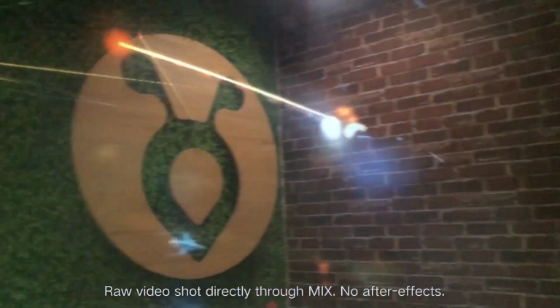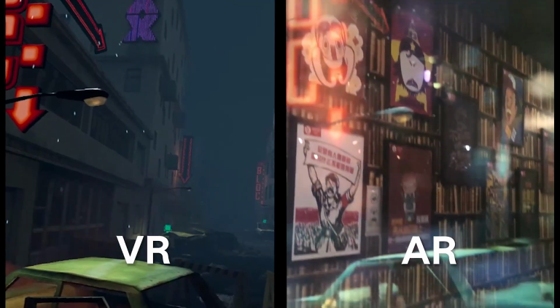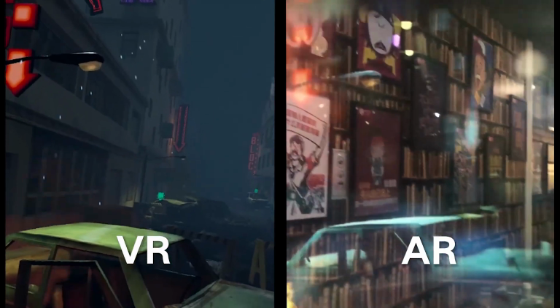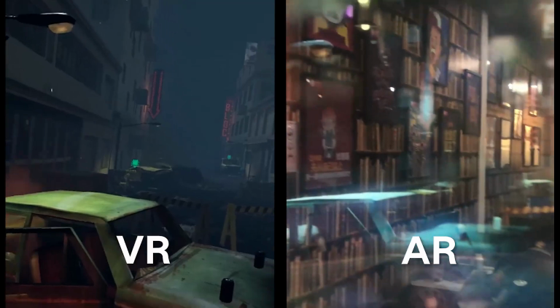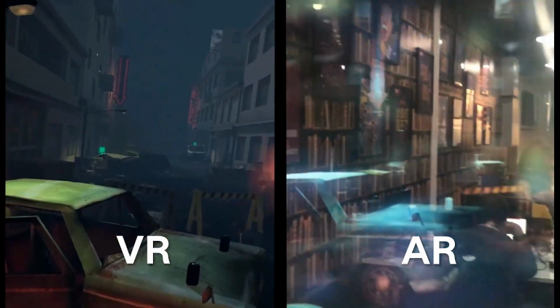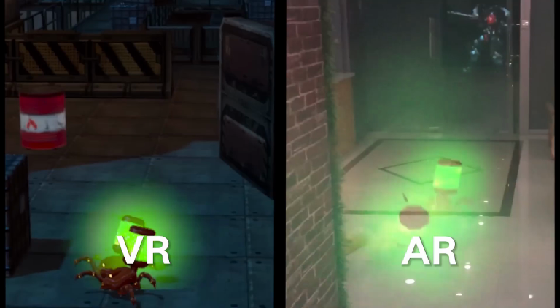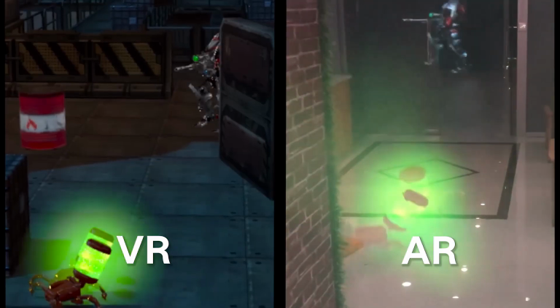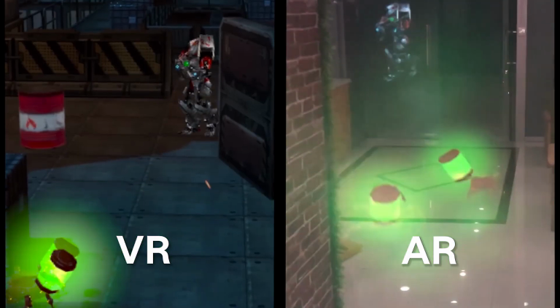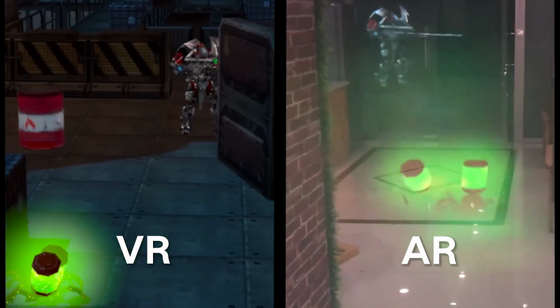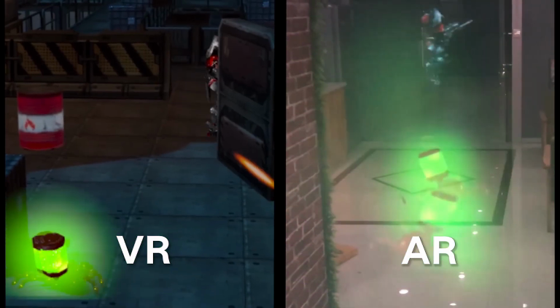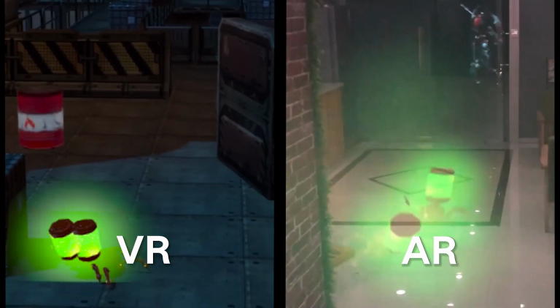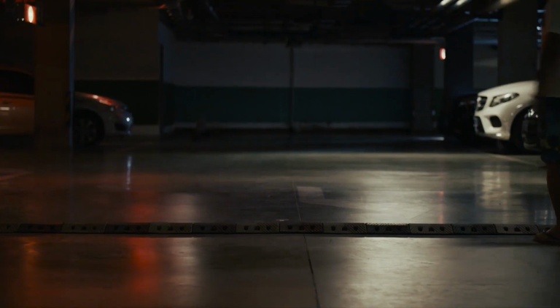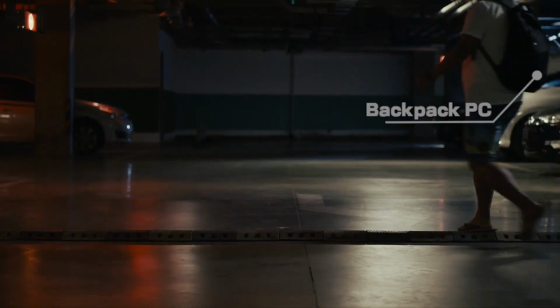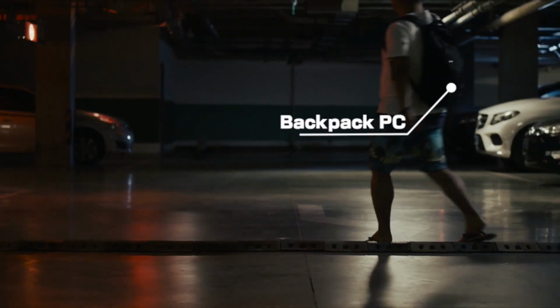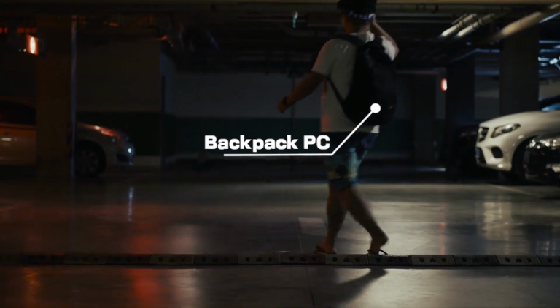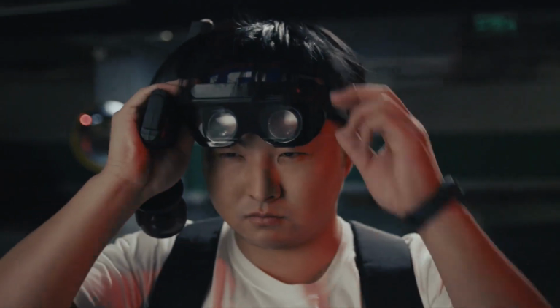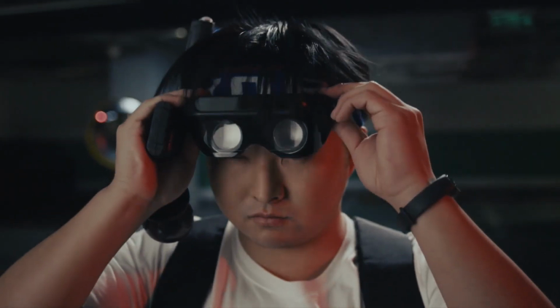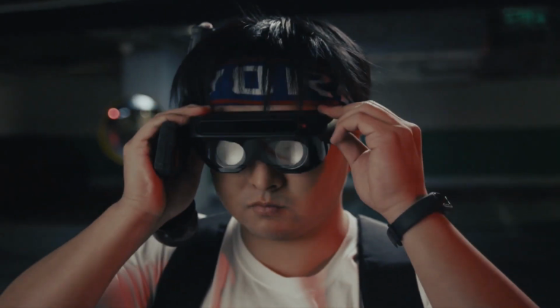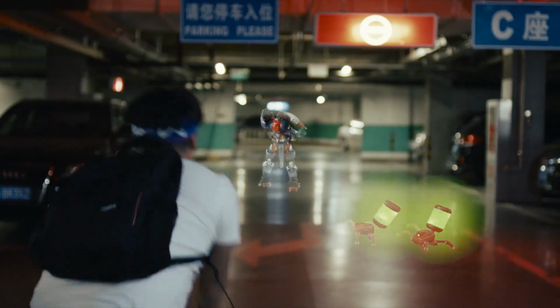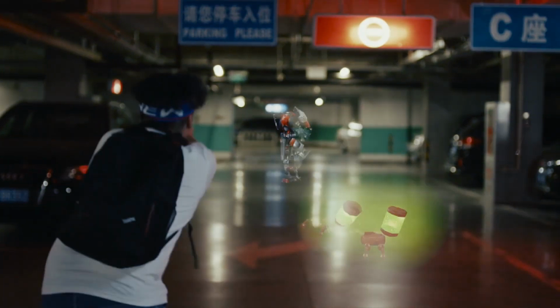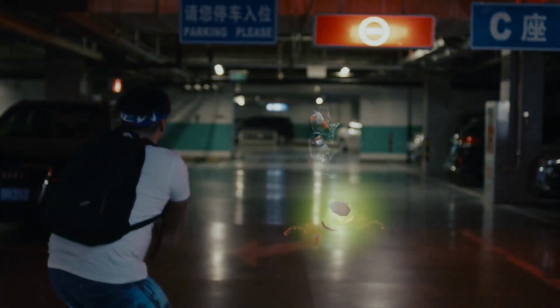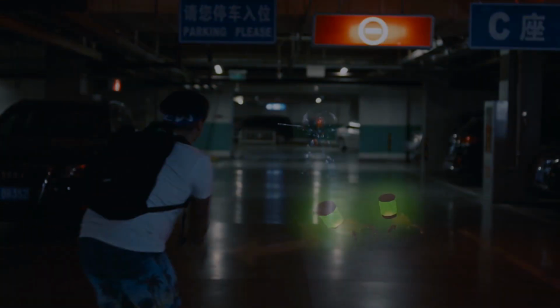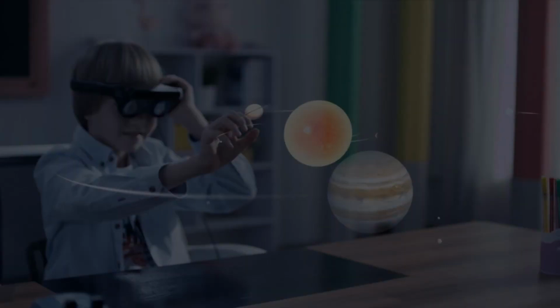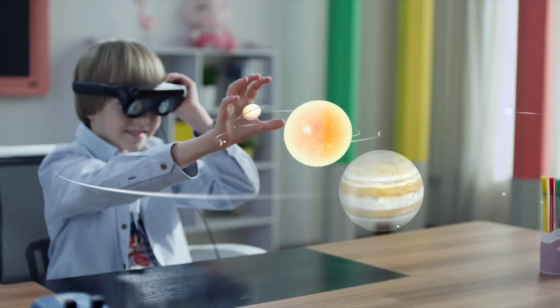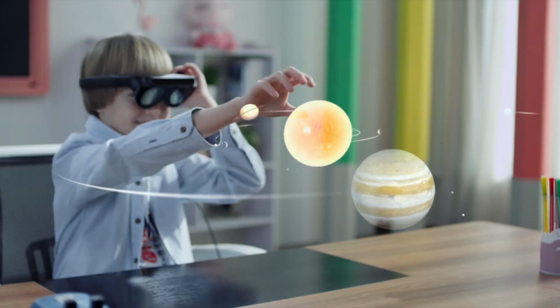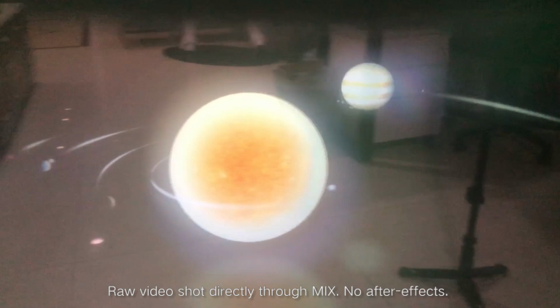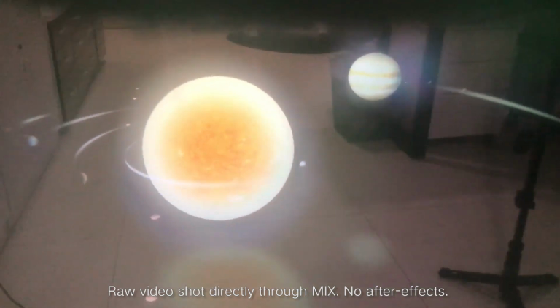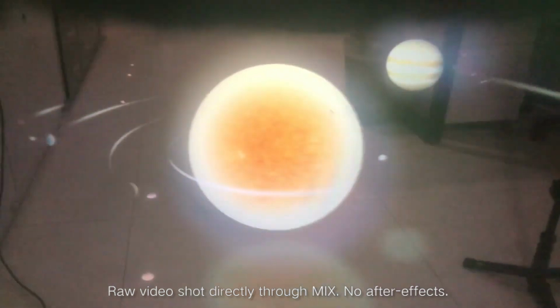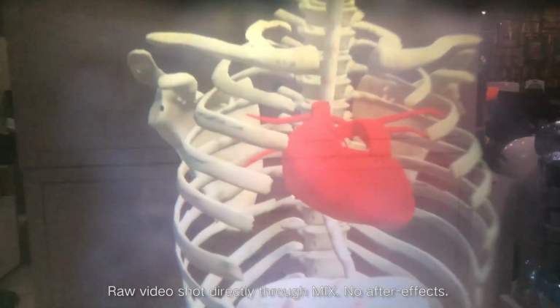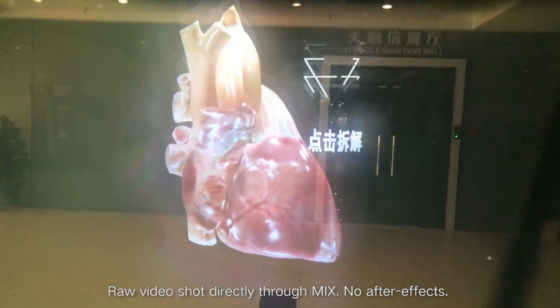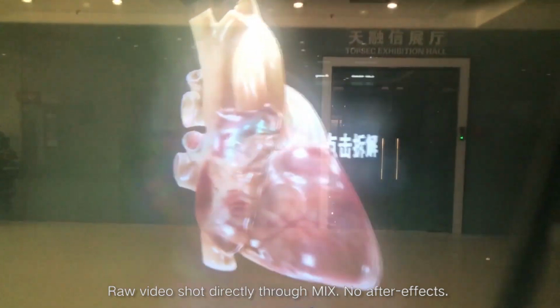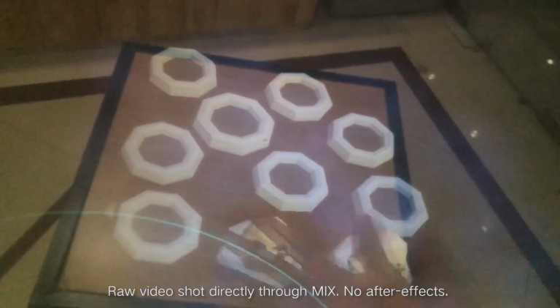We are collaborating with community partners to create new AR games. You can also hack with MIX in different ways. We hope more and more developers can join us and develop more AR apps.